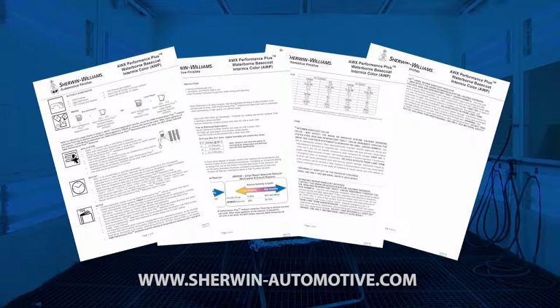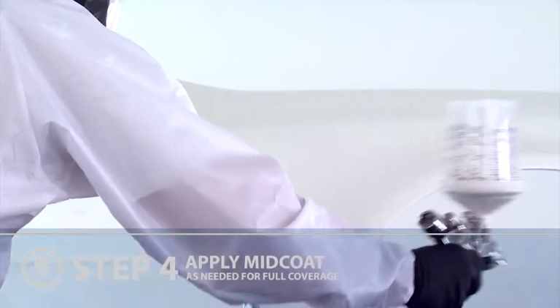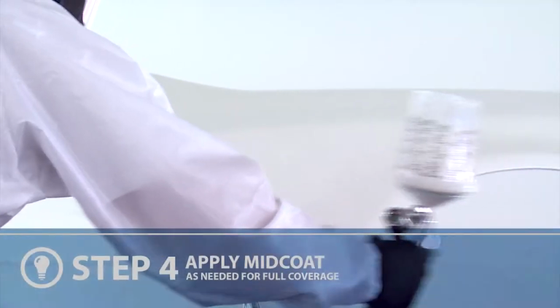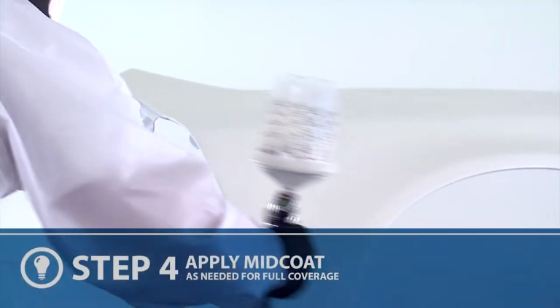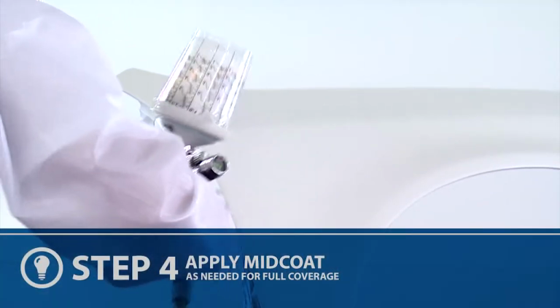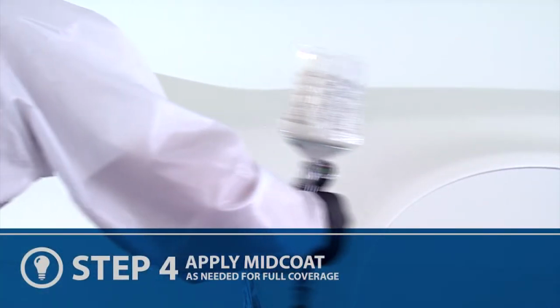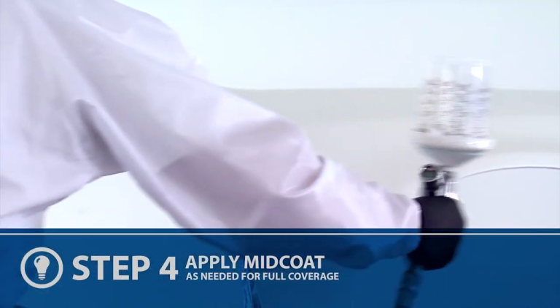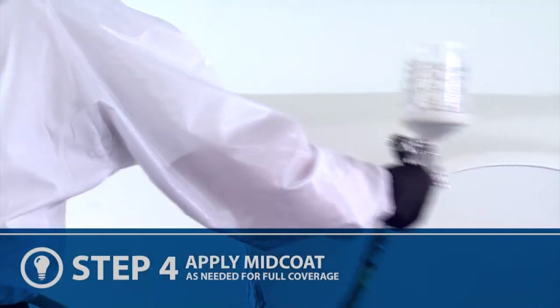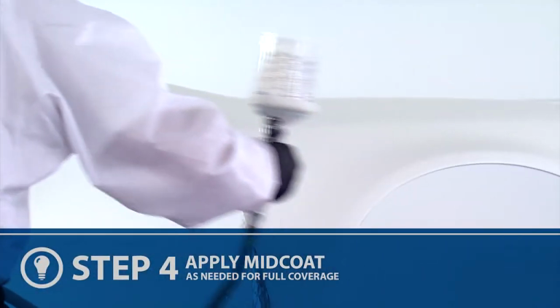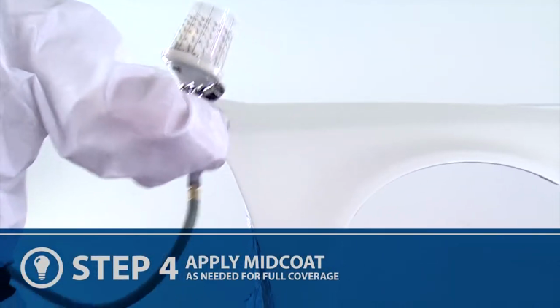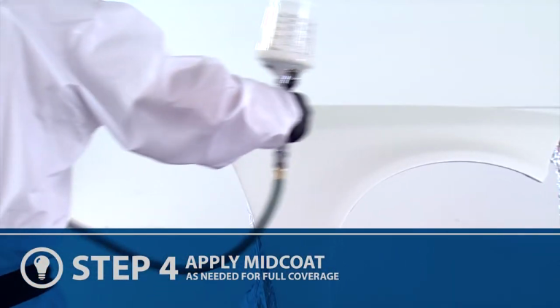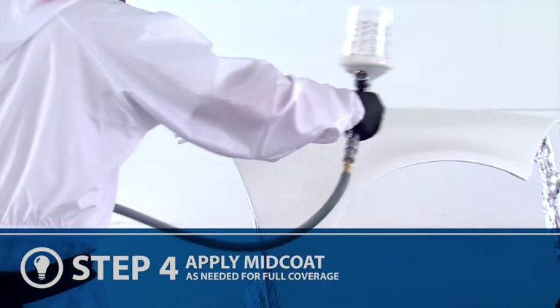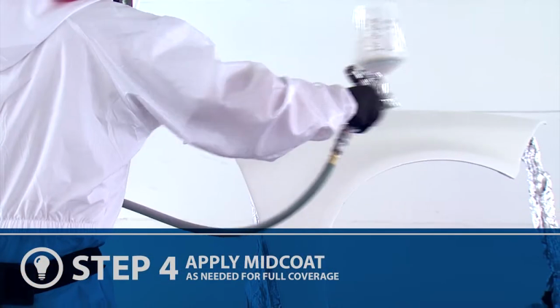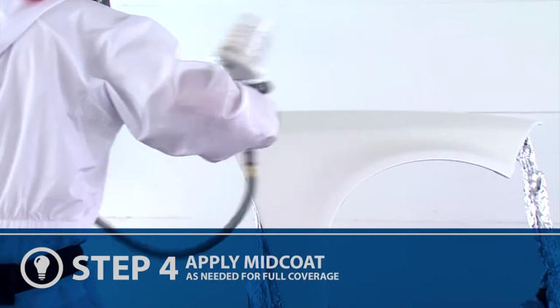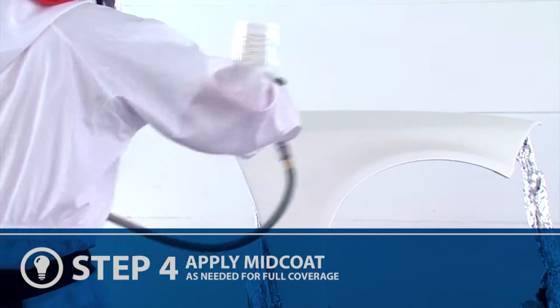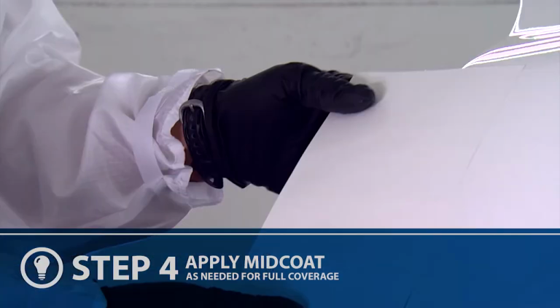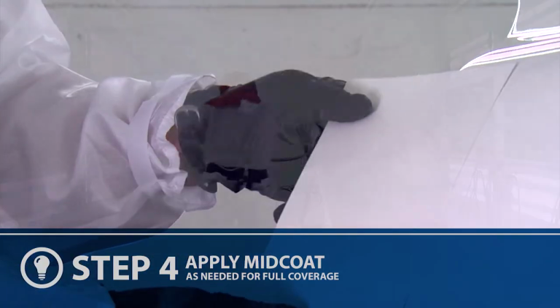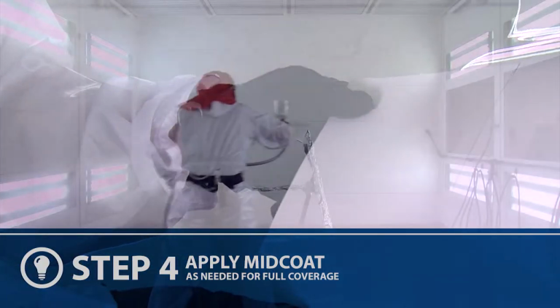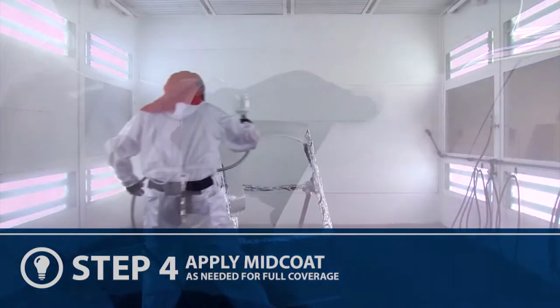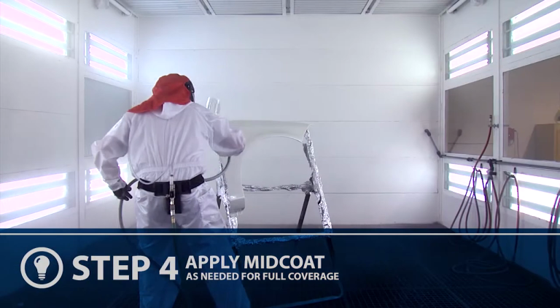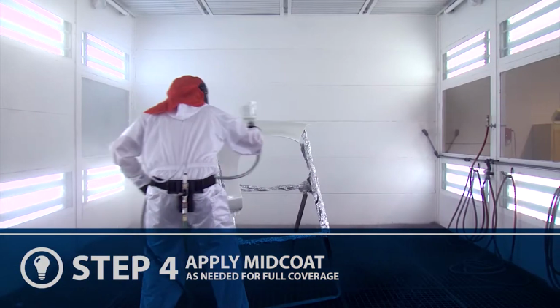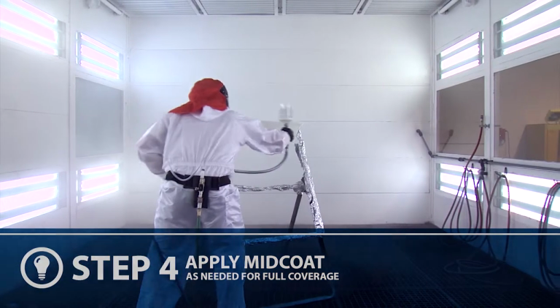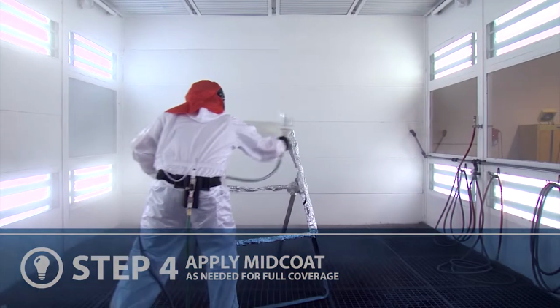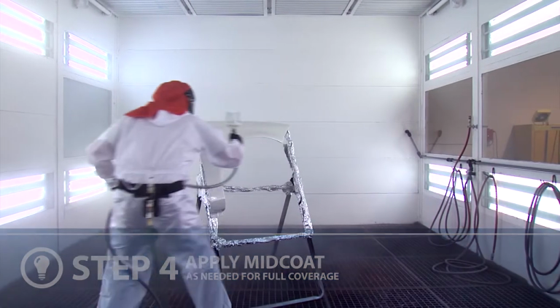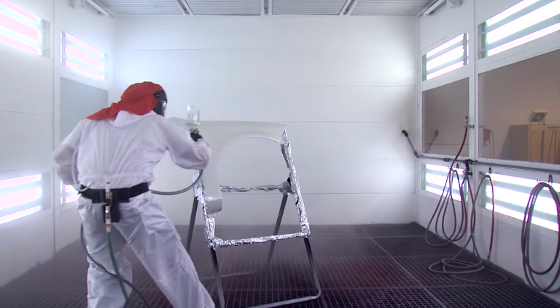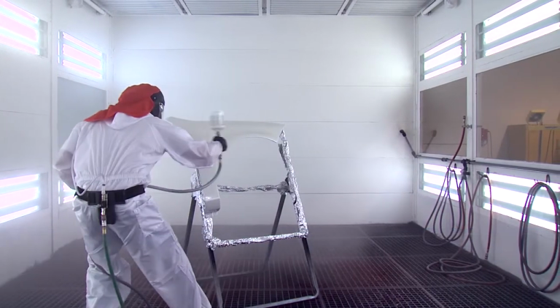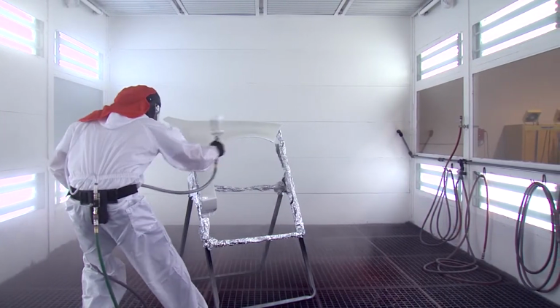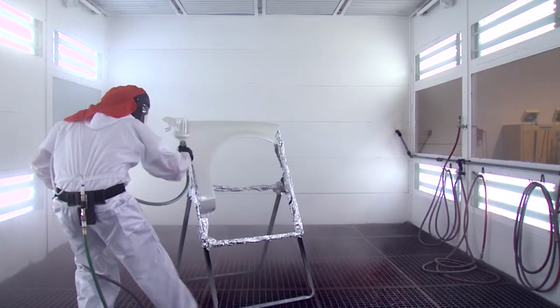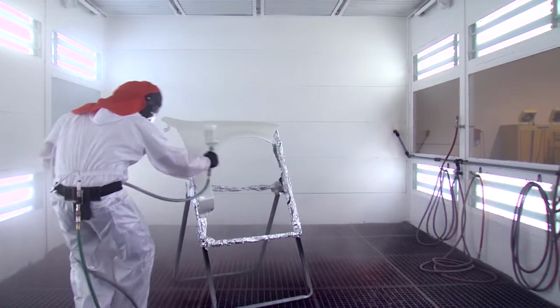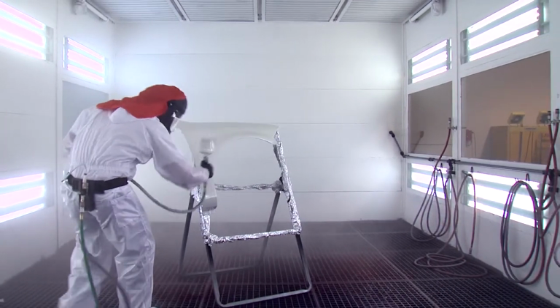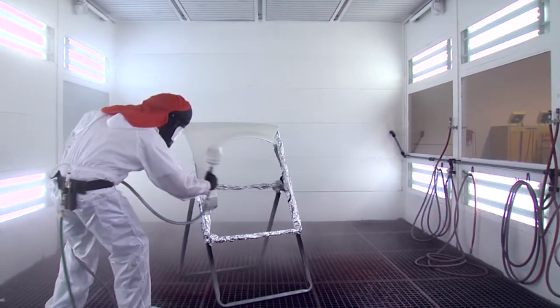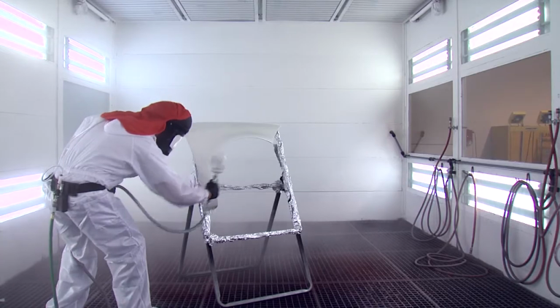Apply the necessary coats of mid-coat as determined by the let-down panel, extending each coat beyond the last, allowing for proper dehydration in between each coat.